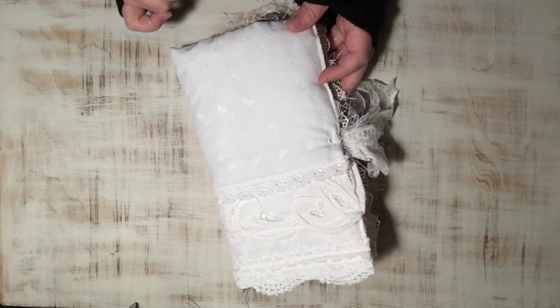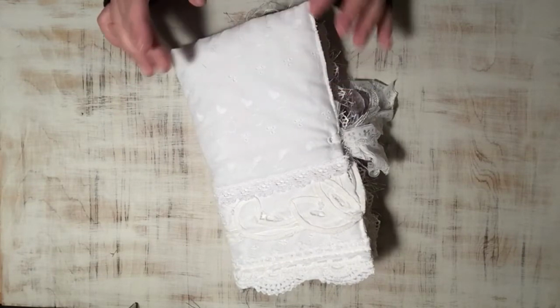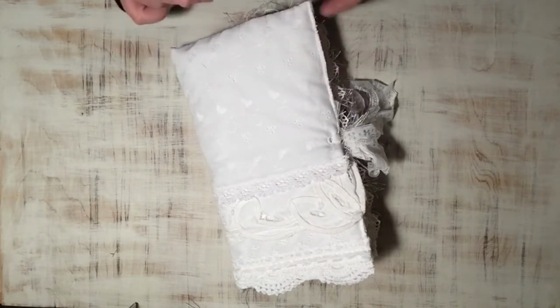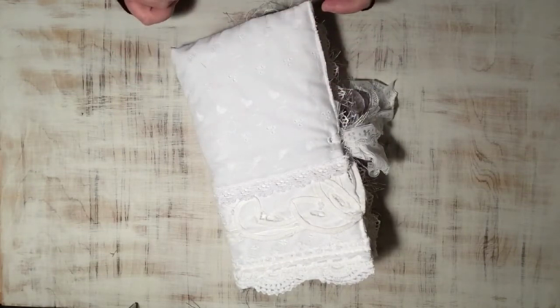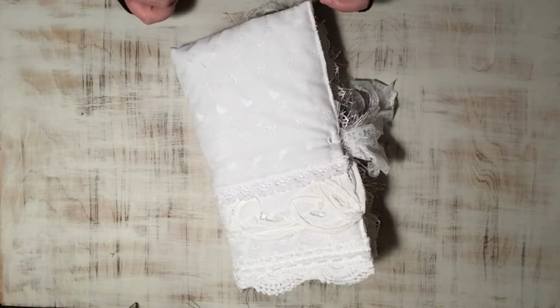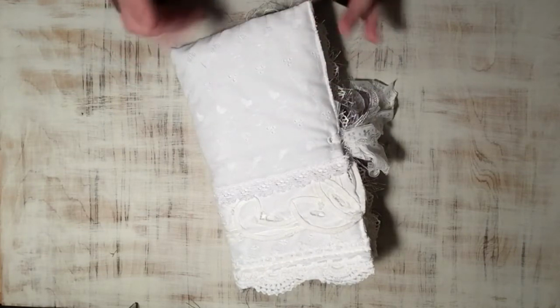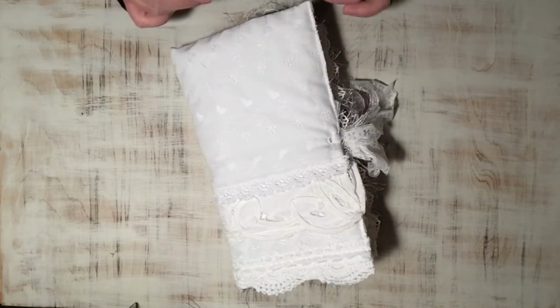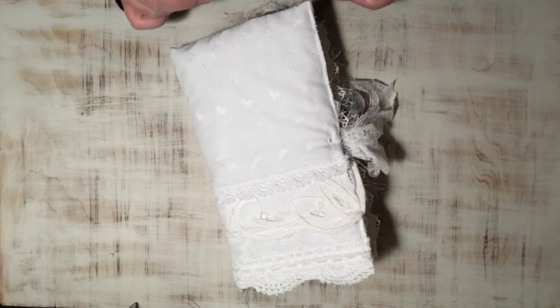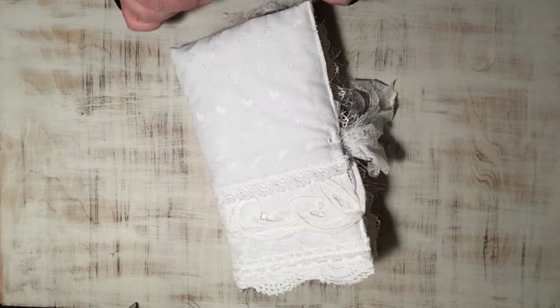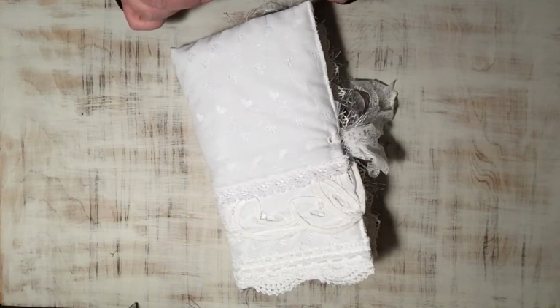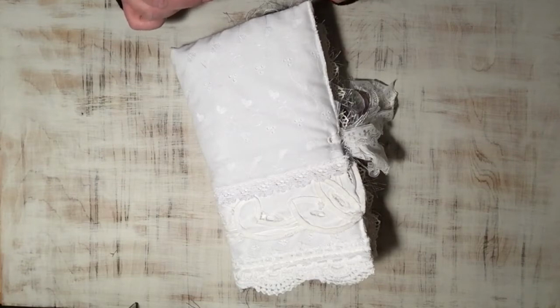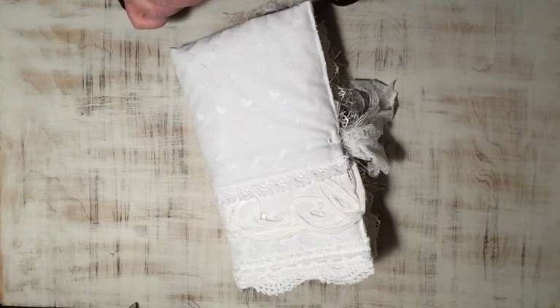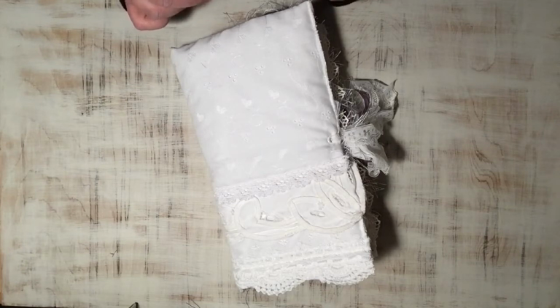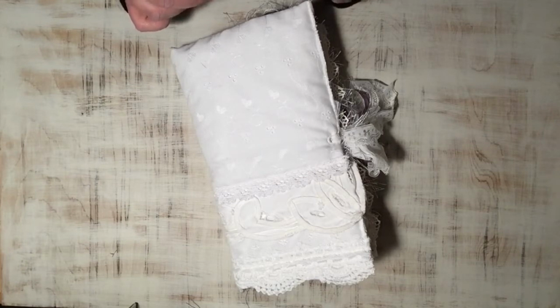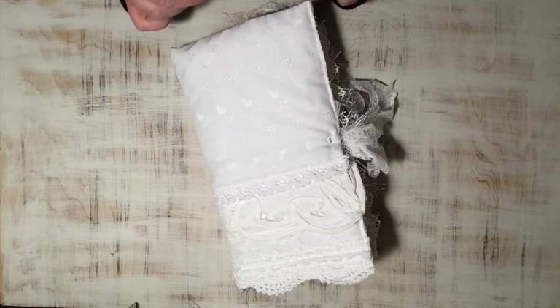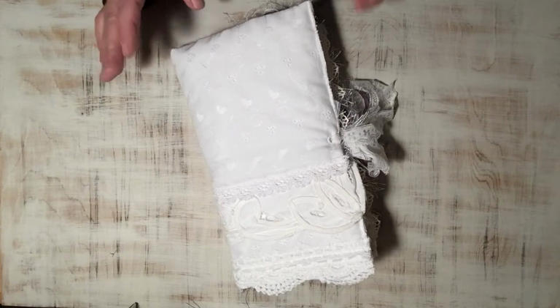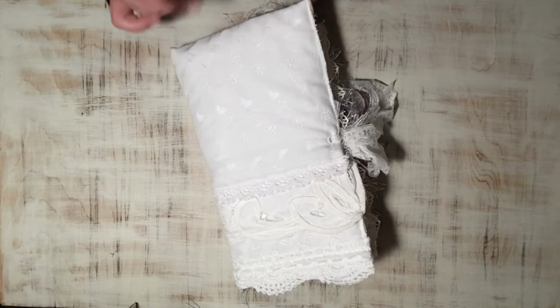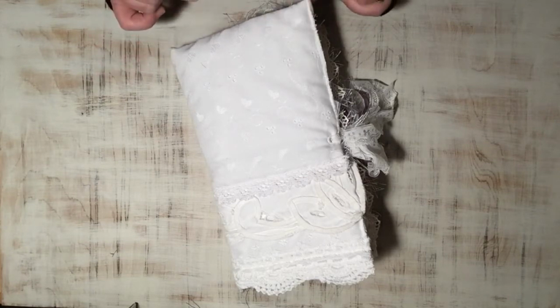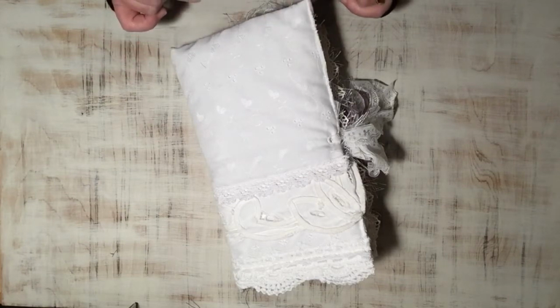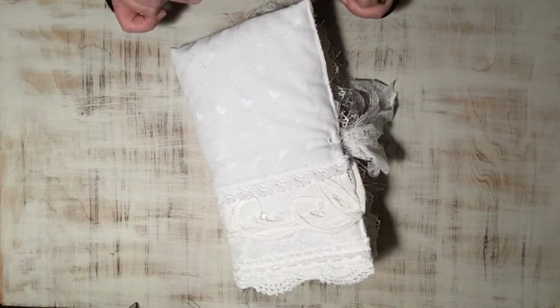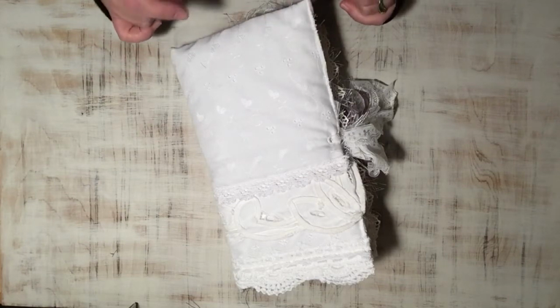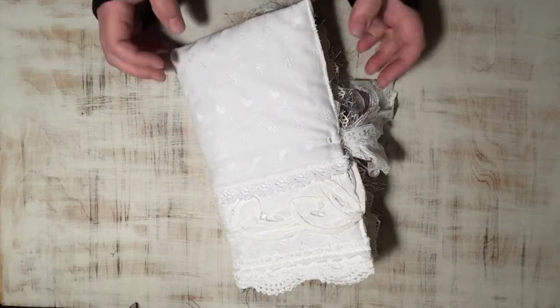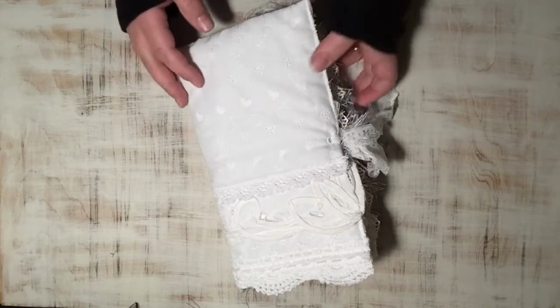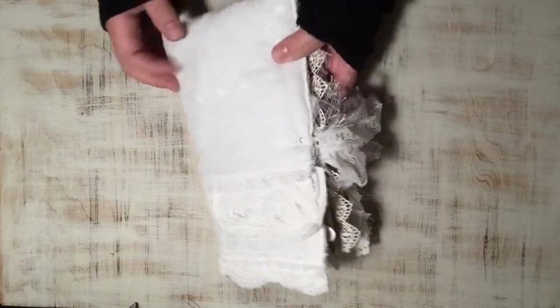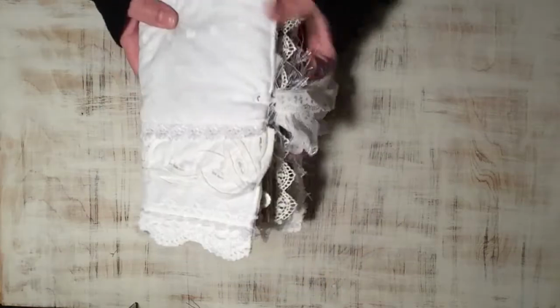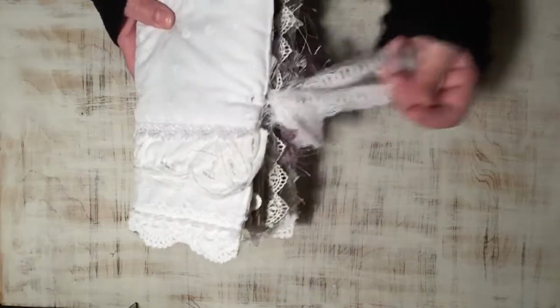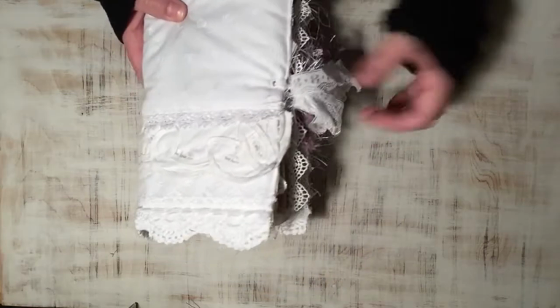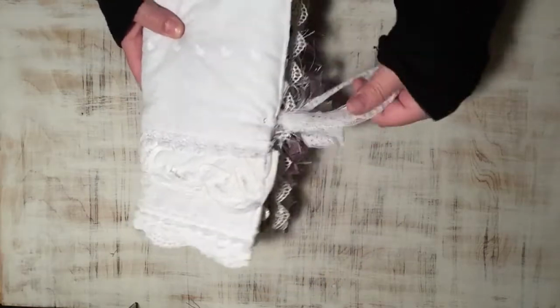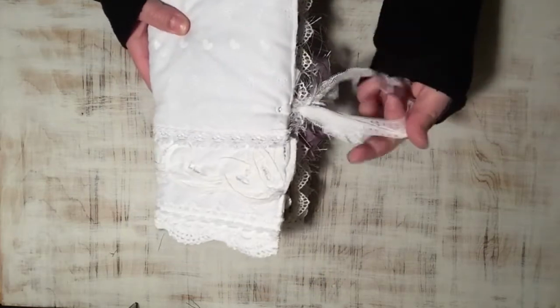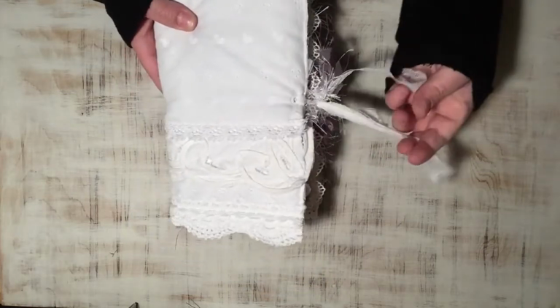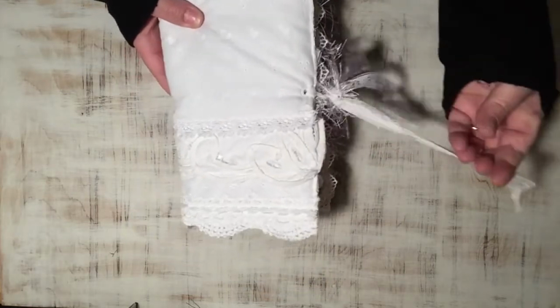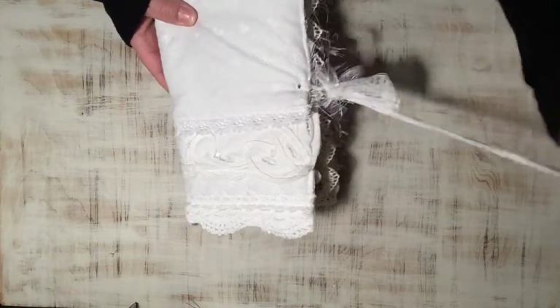There are a couple of paper bags, glassine bags in here, tags, journal cards, all that kind of stuff. I'll have all of the details on the Etsy listing.